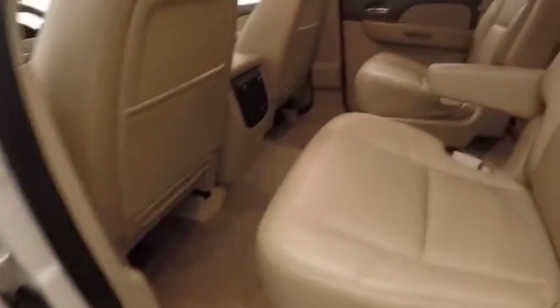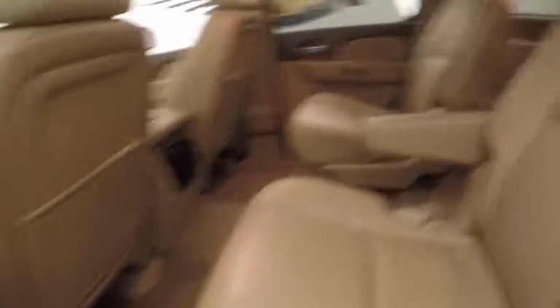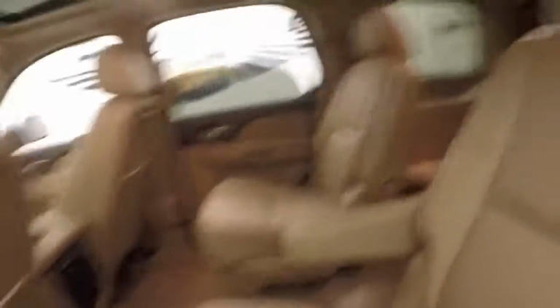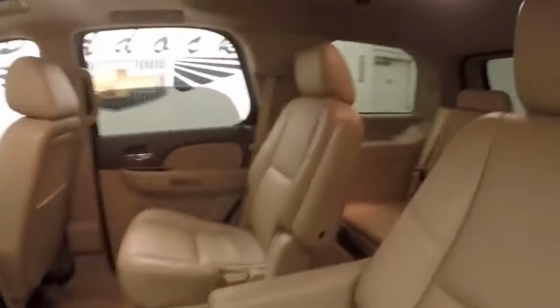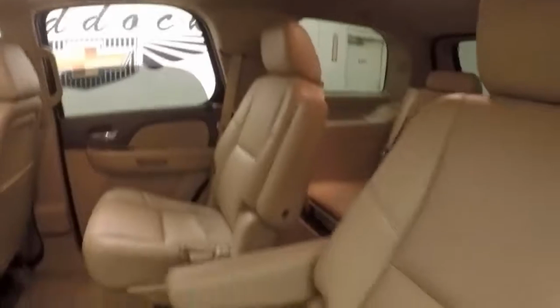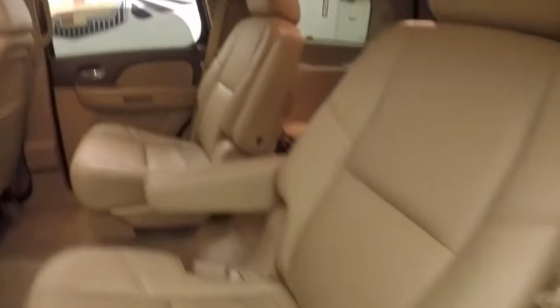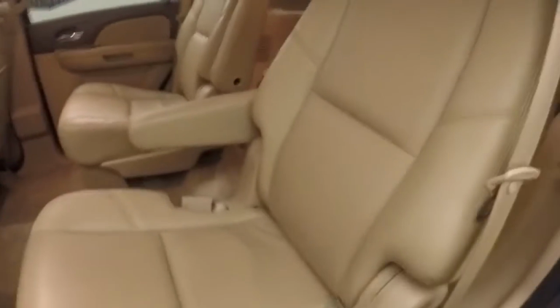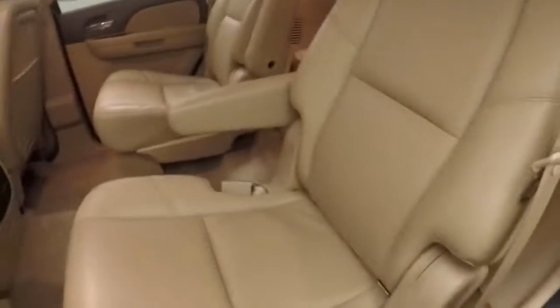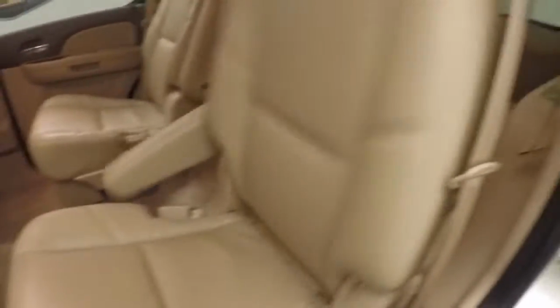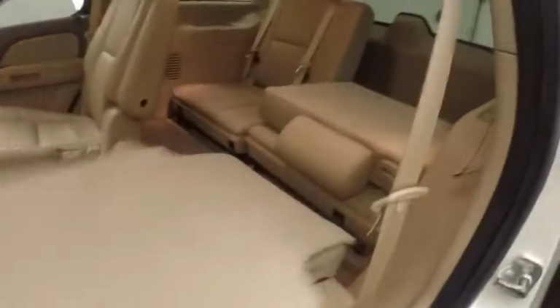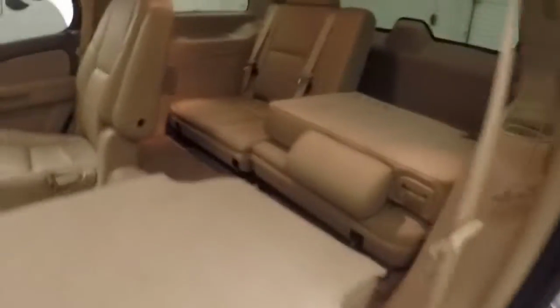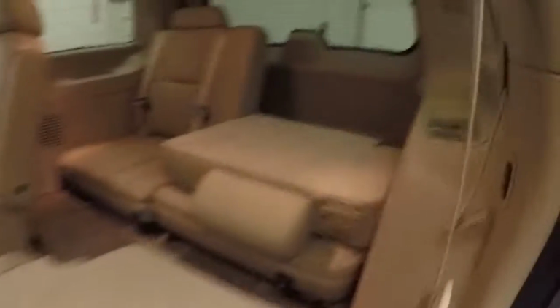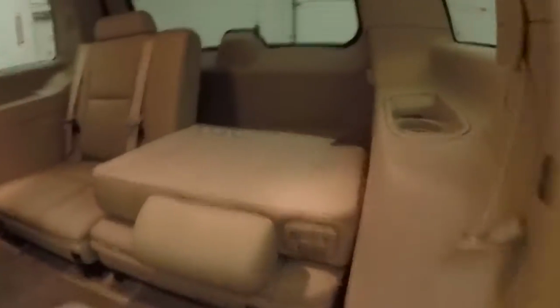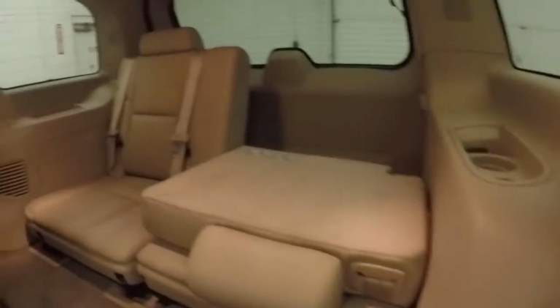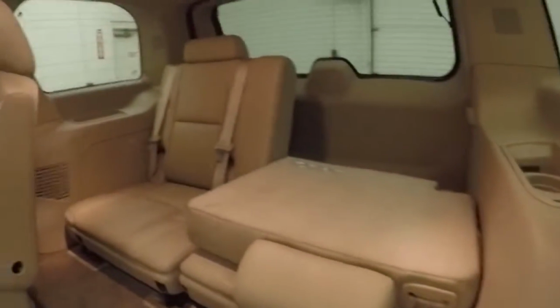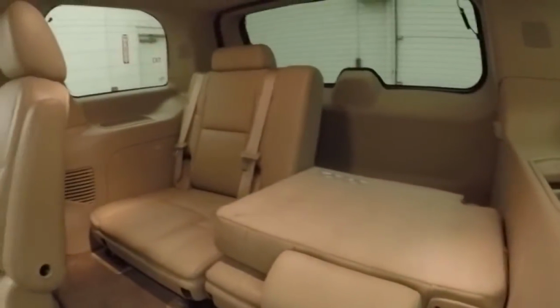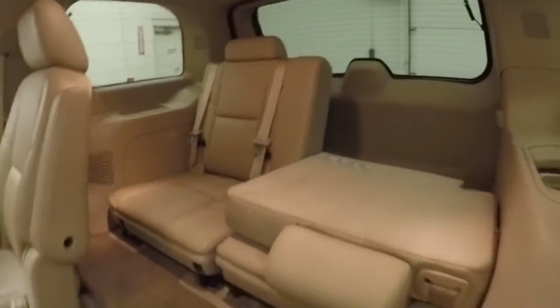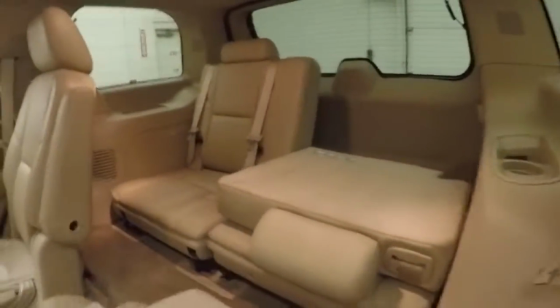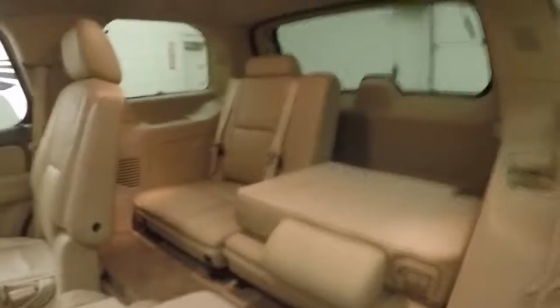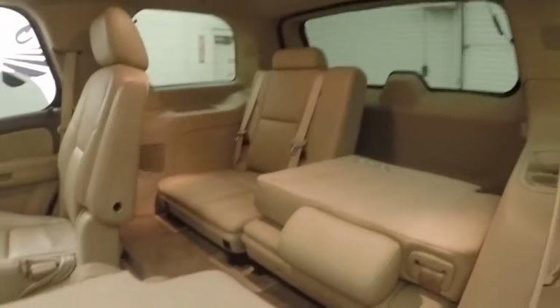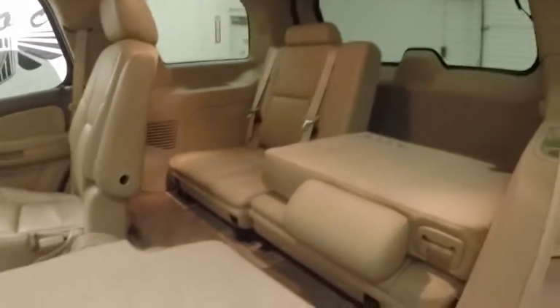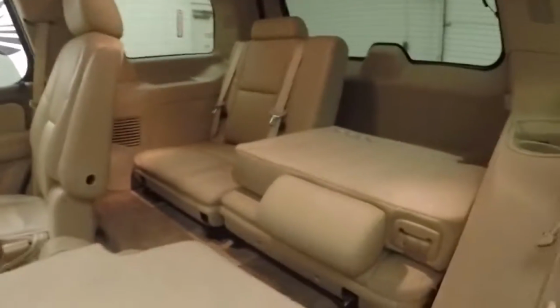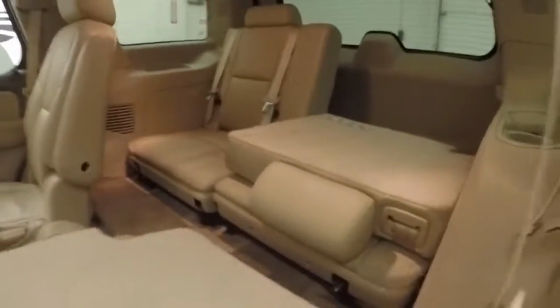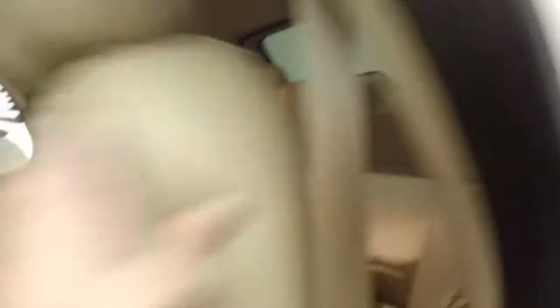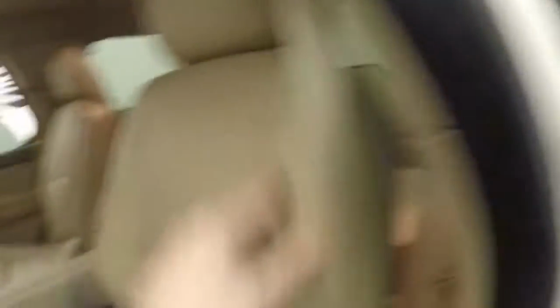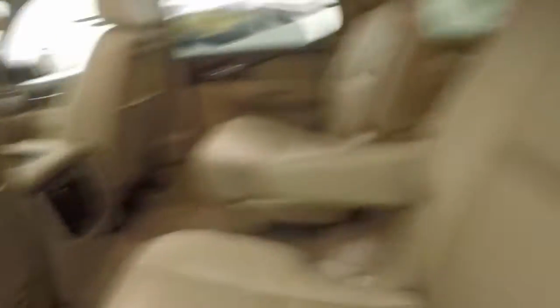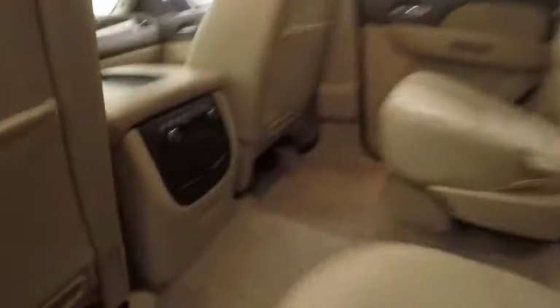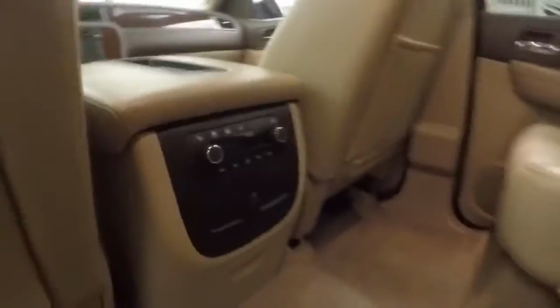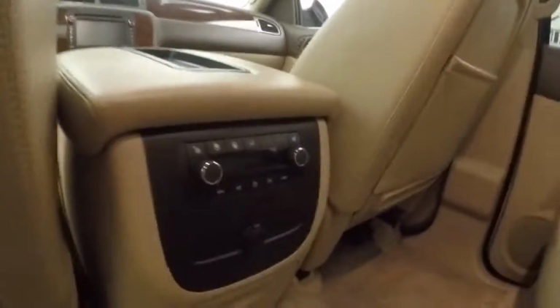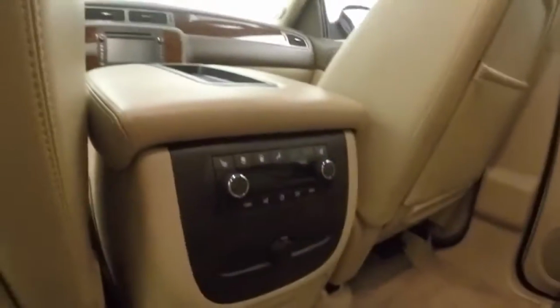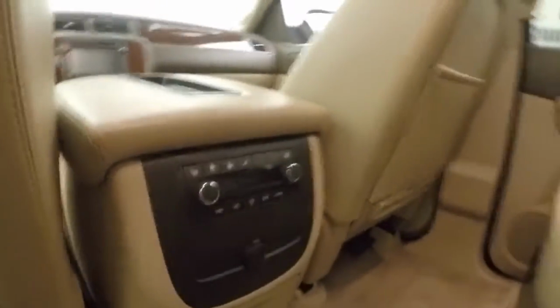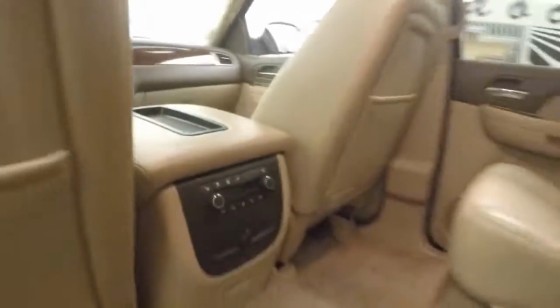Interior is in good shape. Dual bucket seats in the back with nice tan leather. Third row seating in the back as well. Climate controls for the rear passengers.